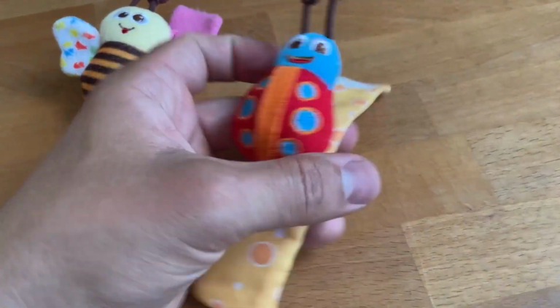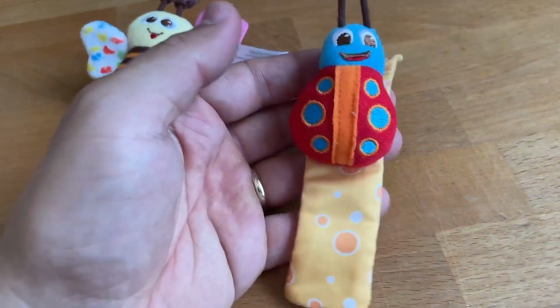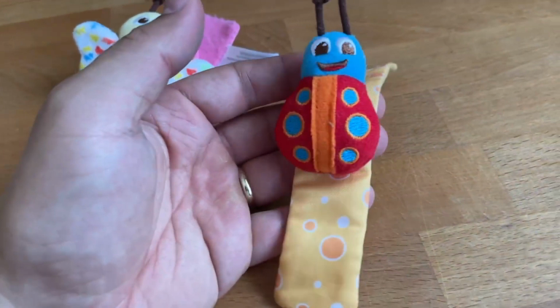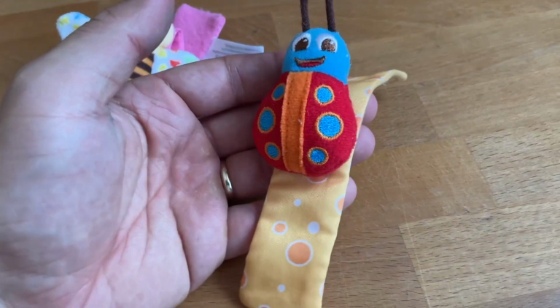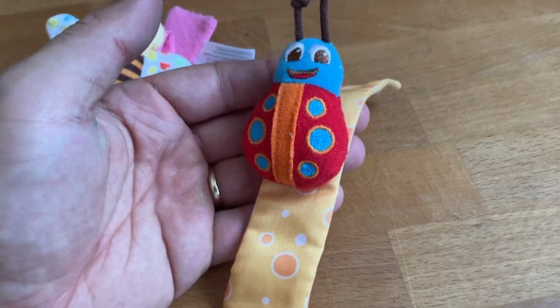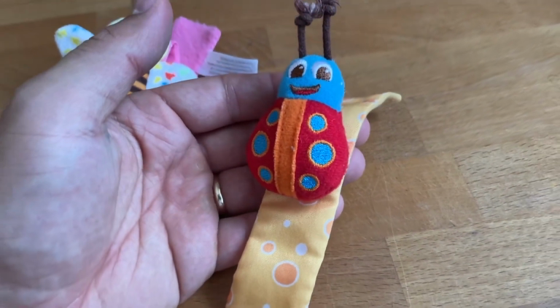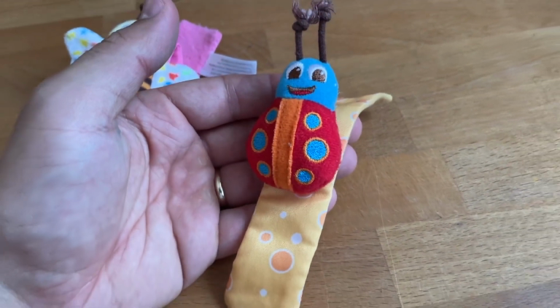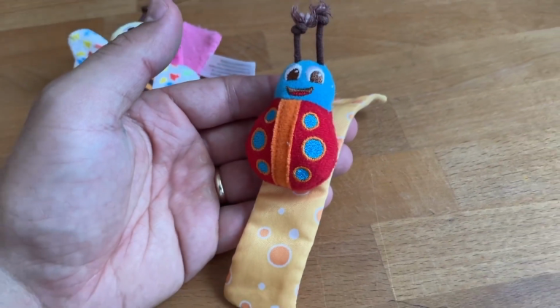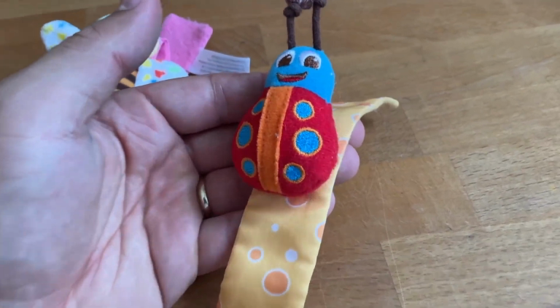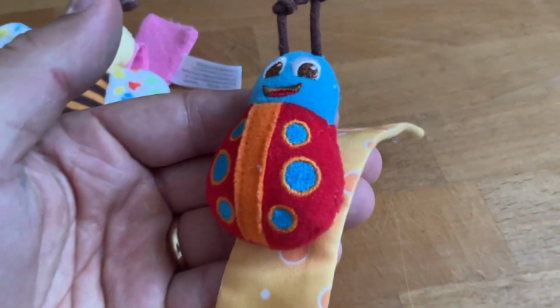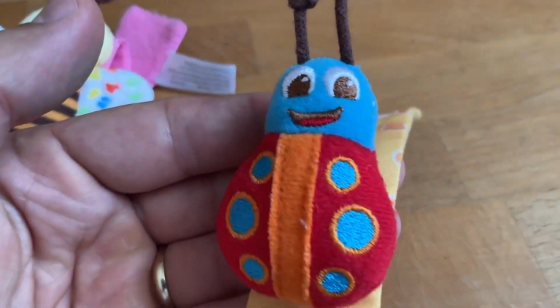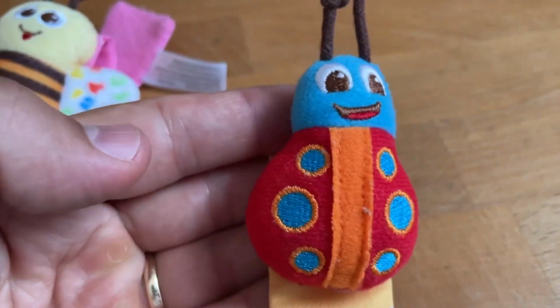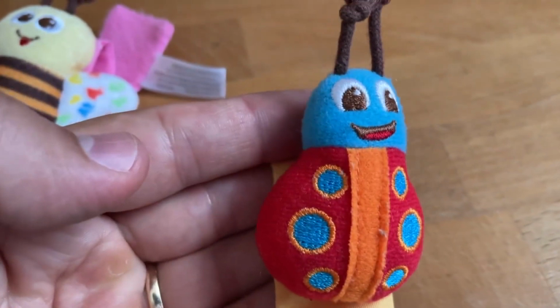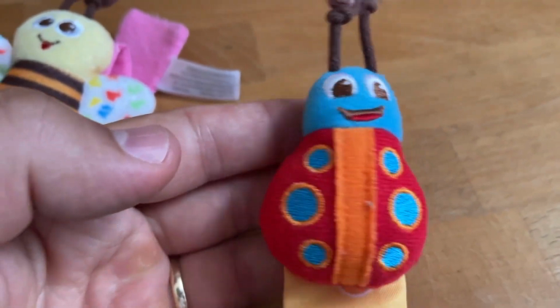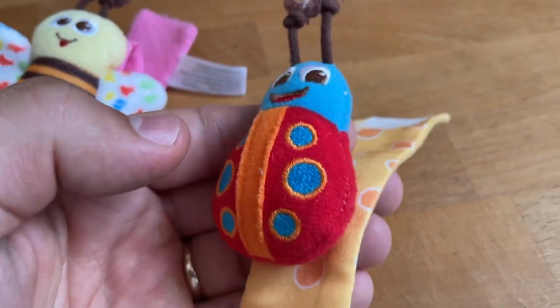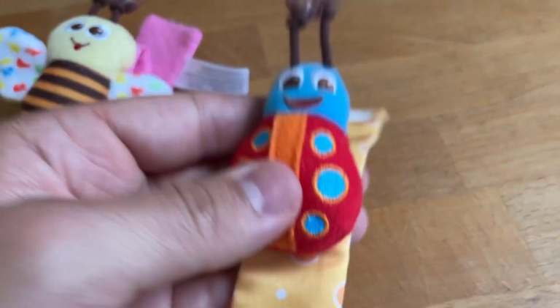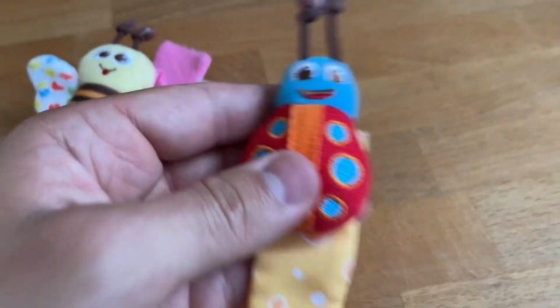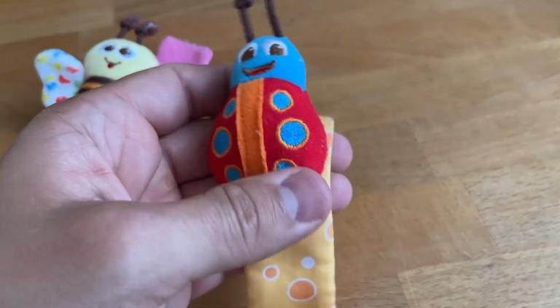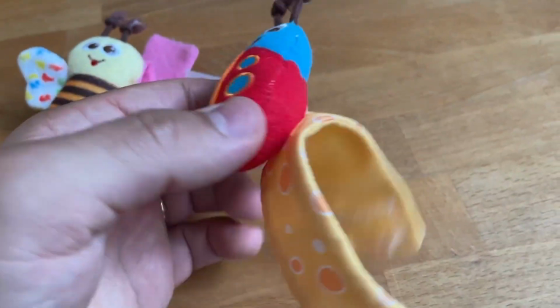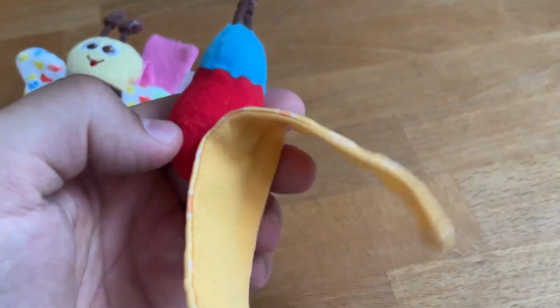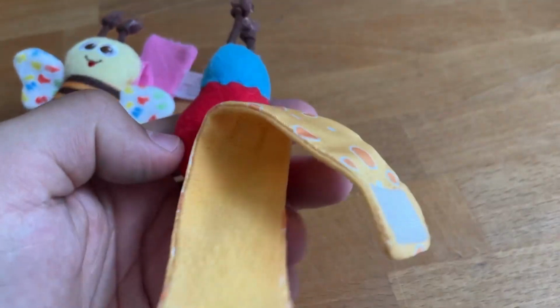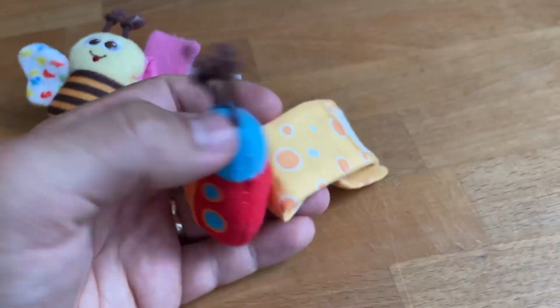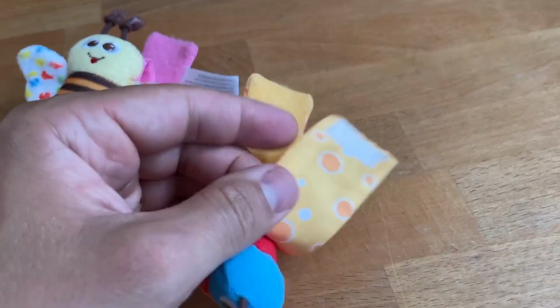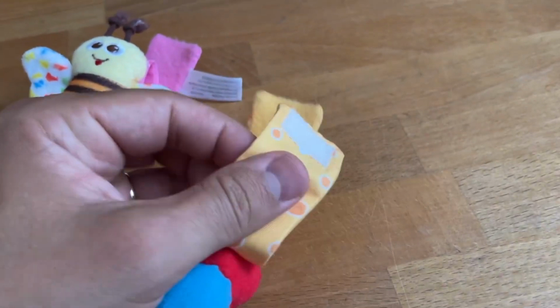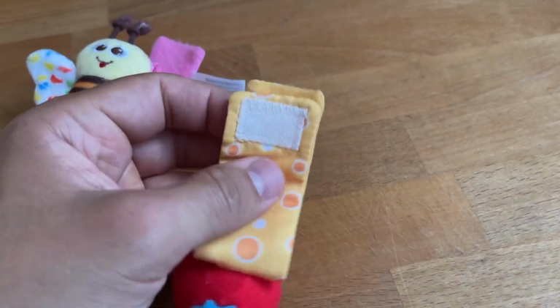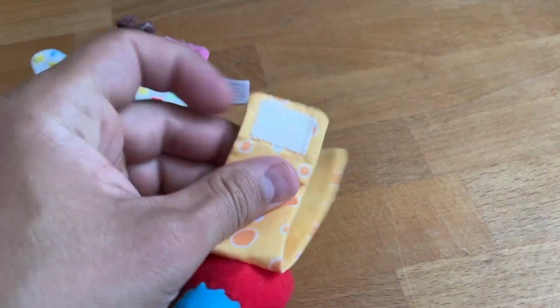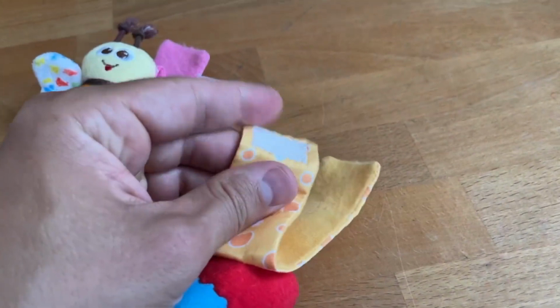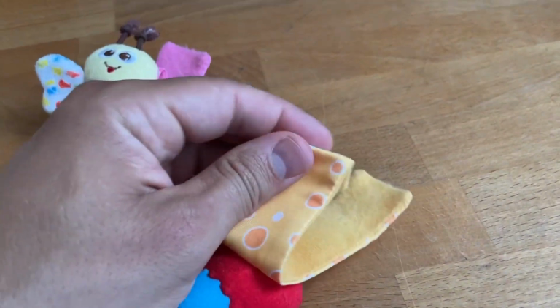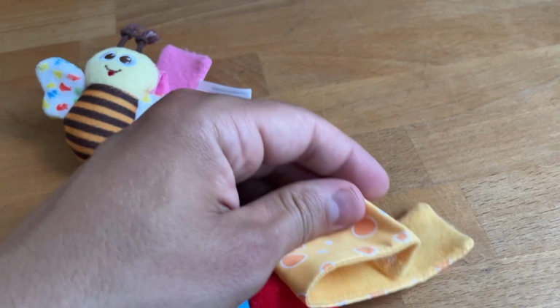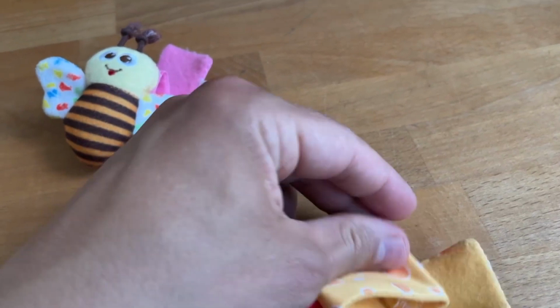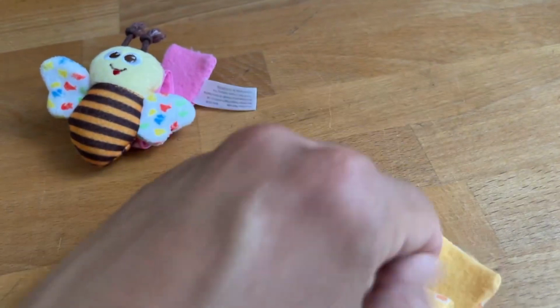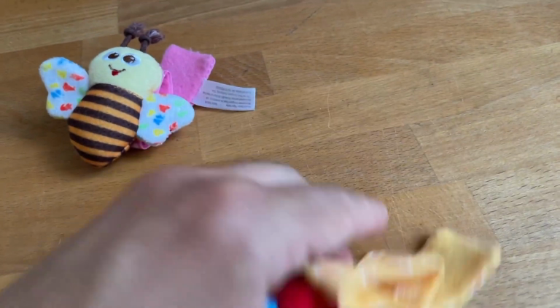And it's fun. We got it for our baby when he was only a few months old, and now, even though he's already a year and a half, he still loves to play with these things. He asks us all the time to put them on his hands and his feet, and then he just loves to move his hands and feet around to hear the sound.